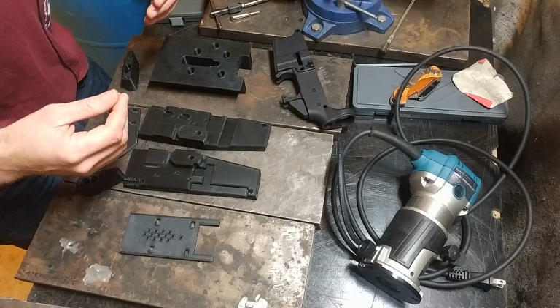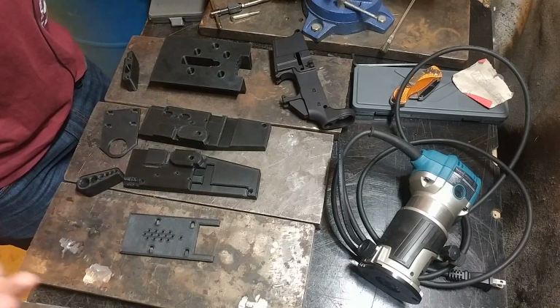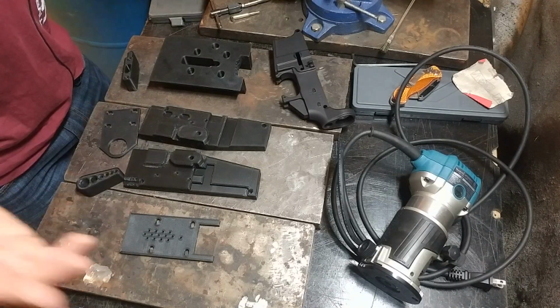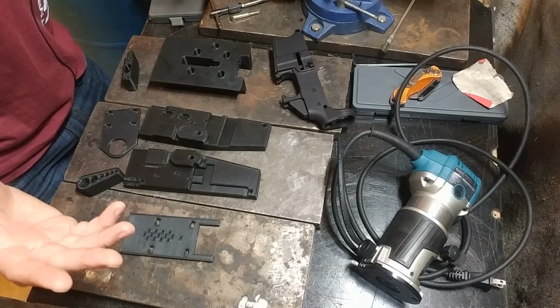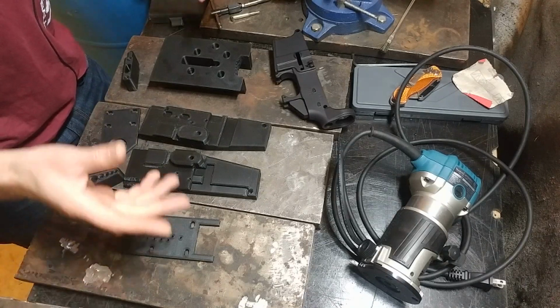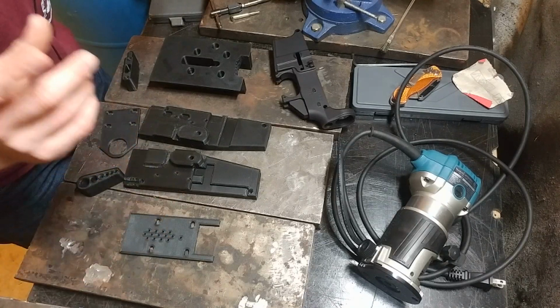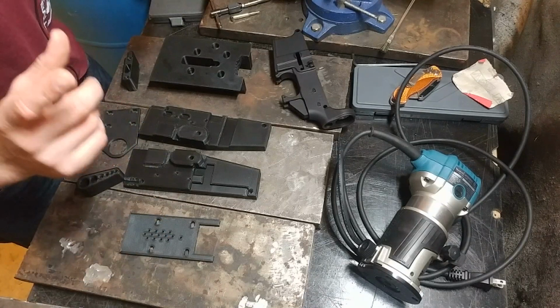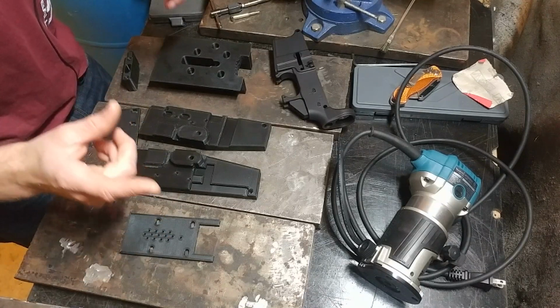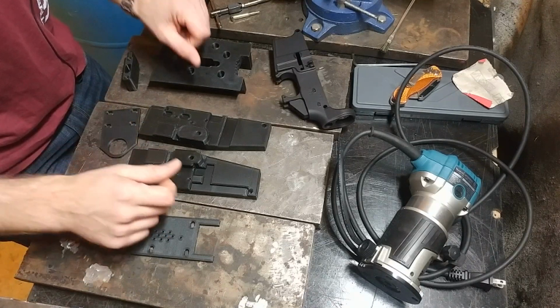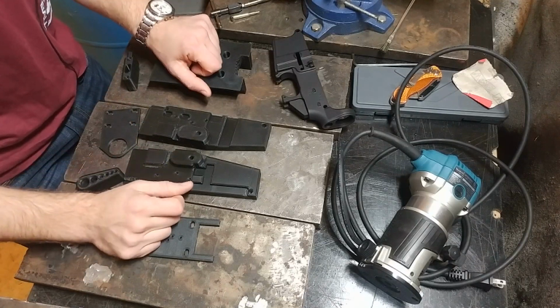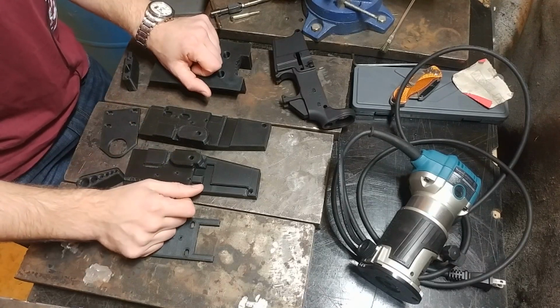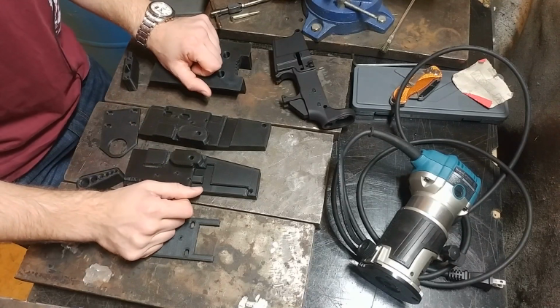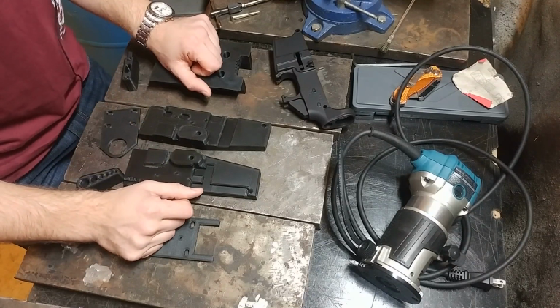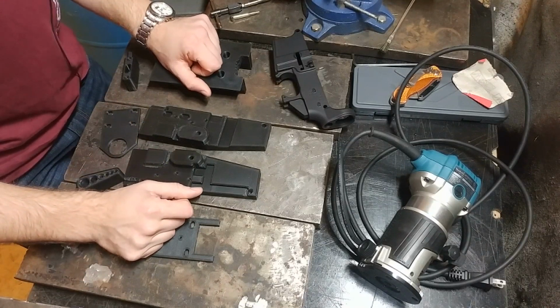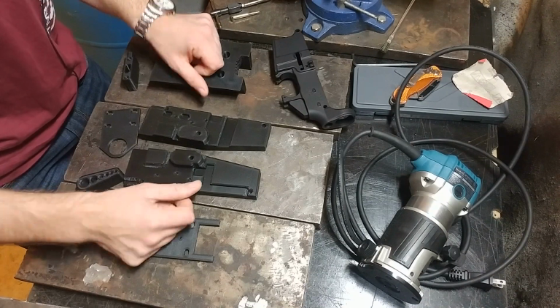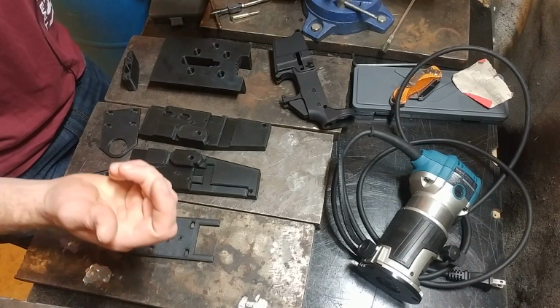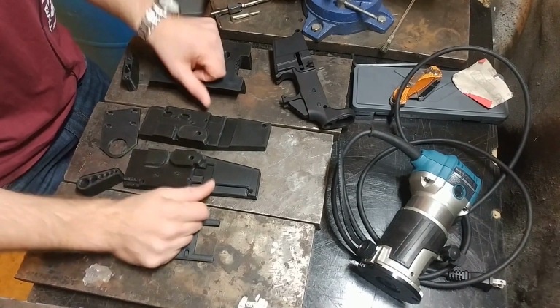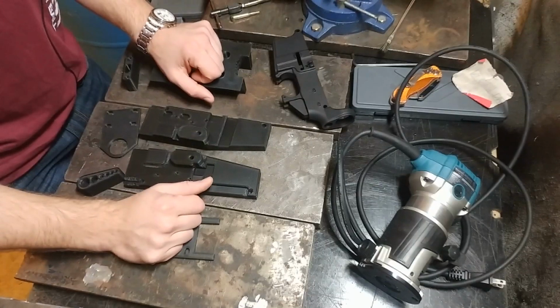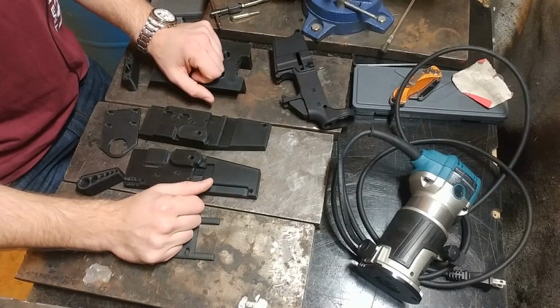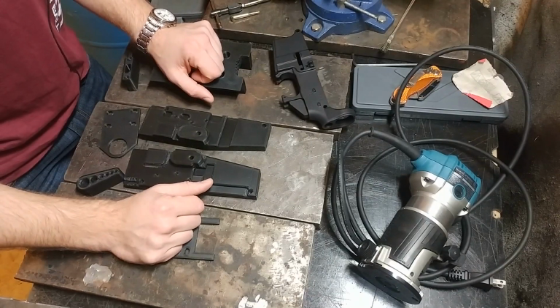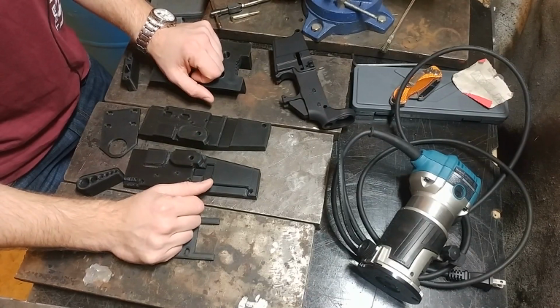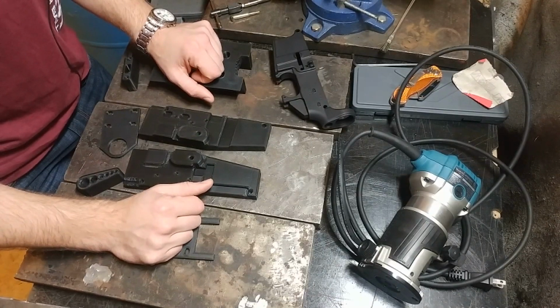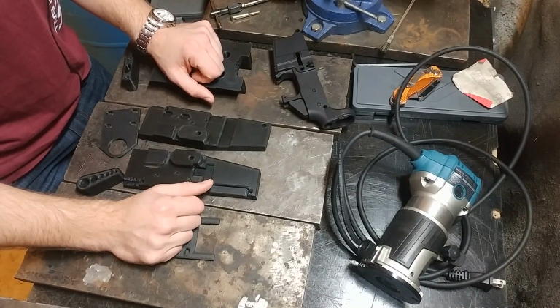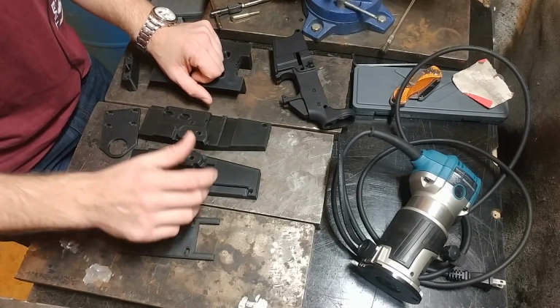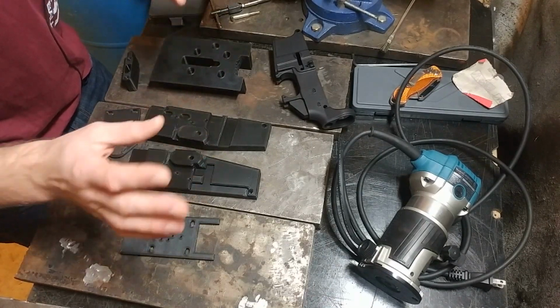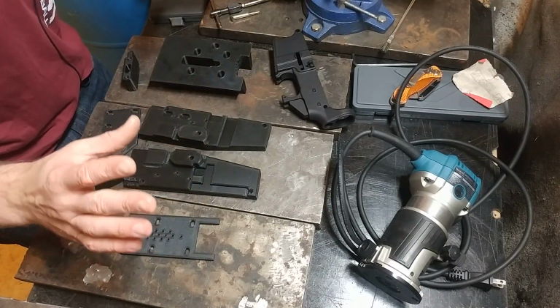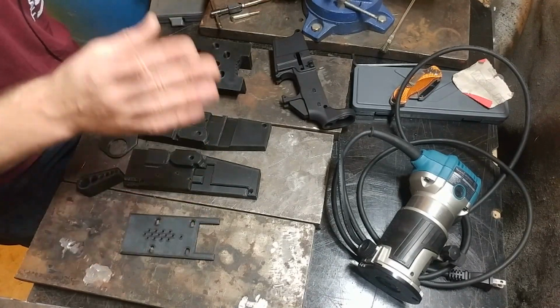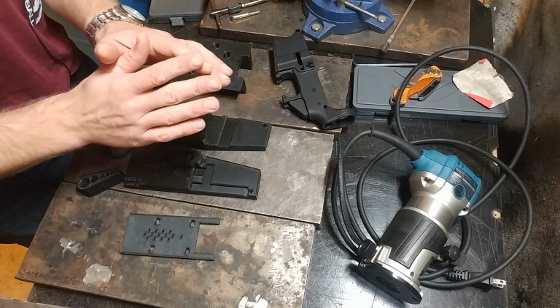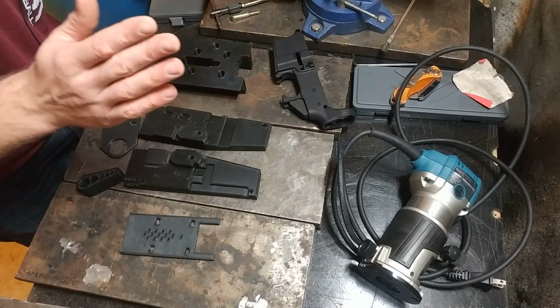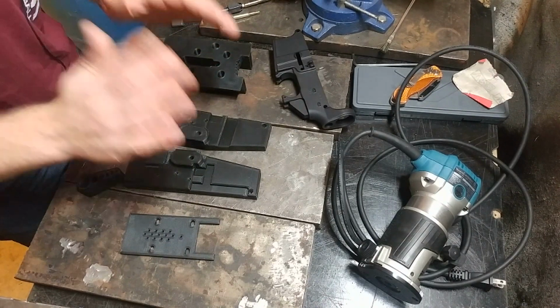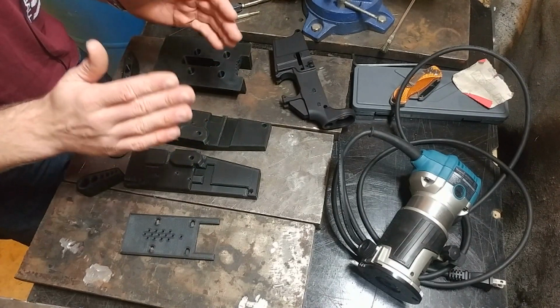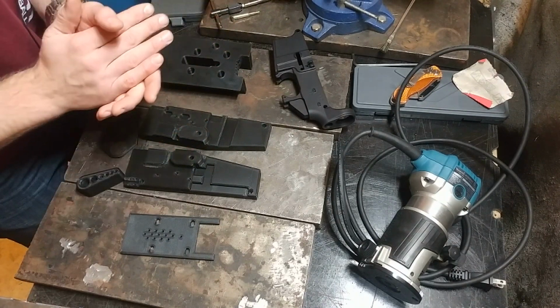Well, place your bets. Can I get through this video without going on a libertarian rant? Honestly, my money's probably on no, but I'll try my best. No promises, but I'll try, okay?